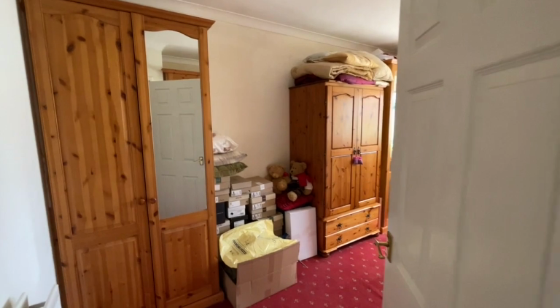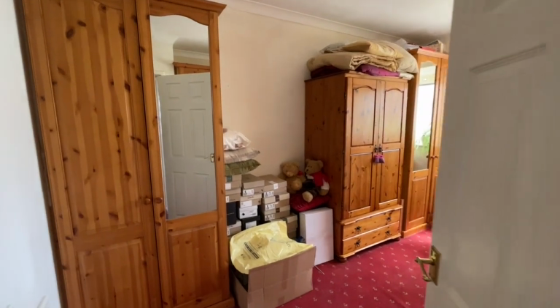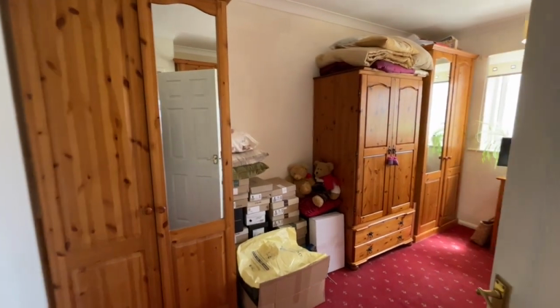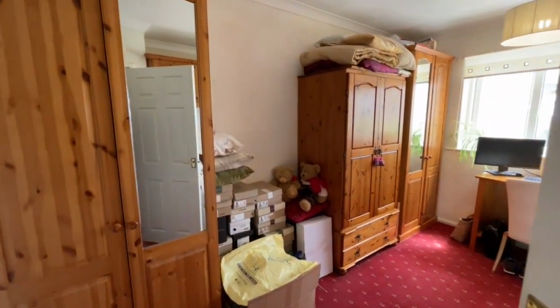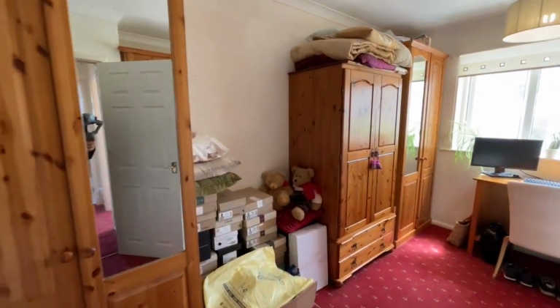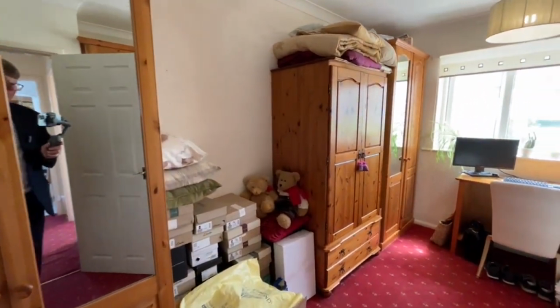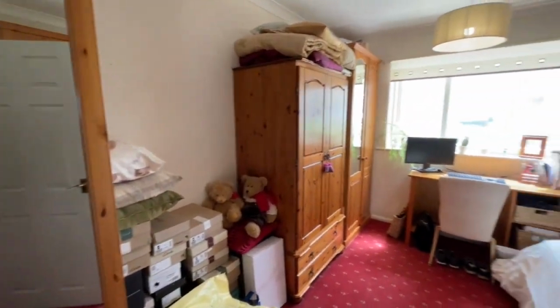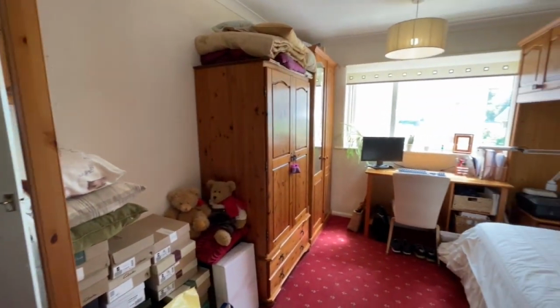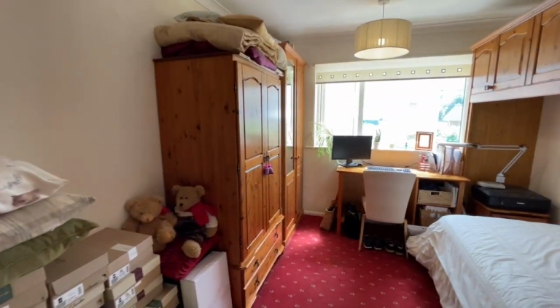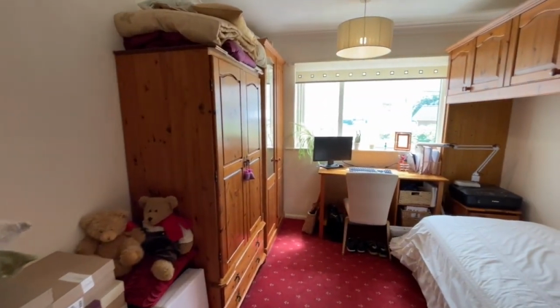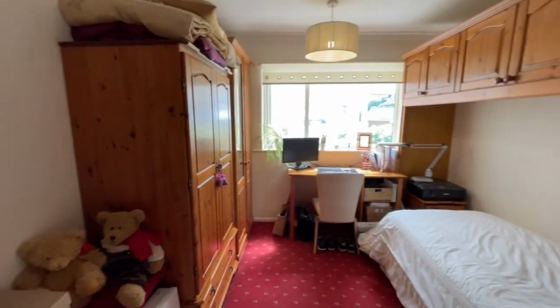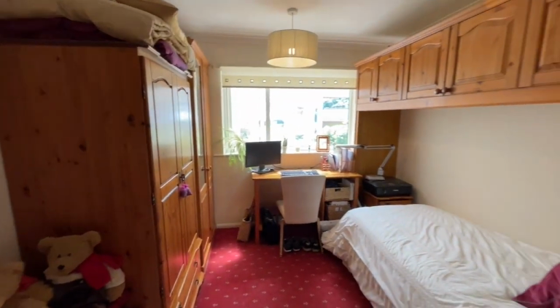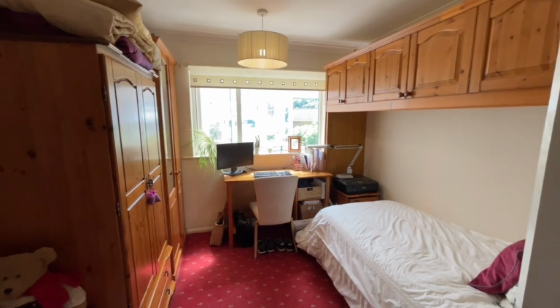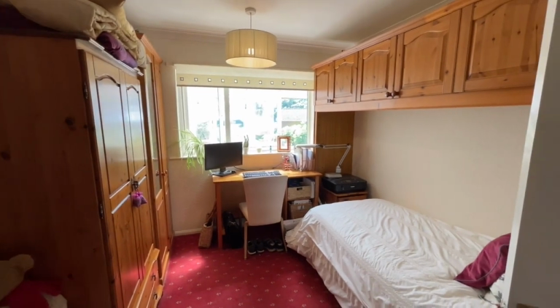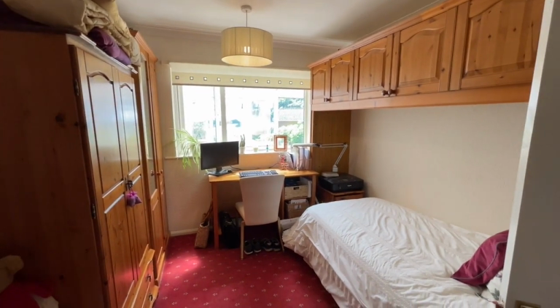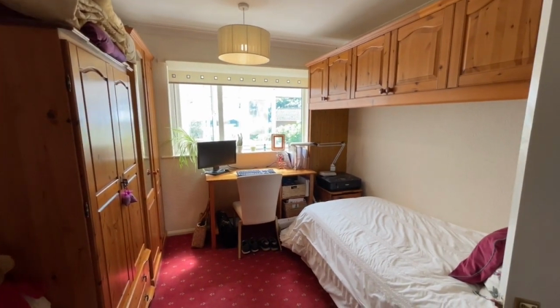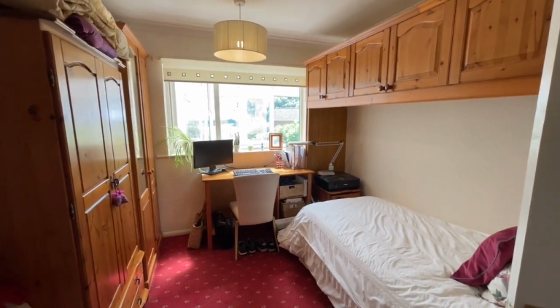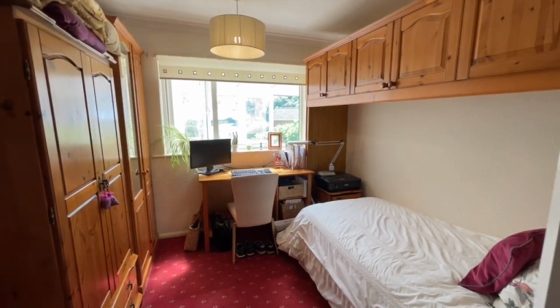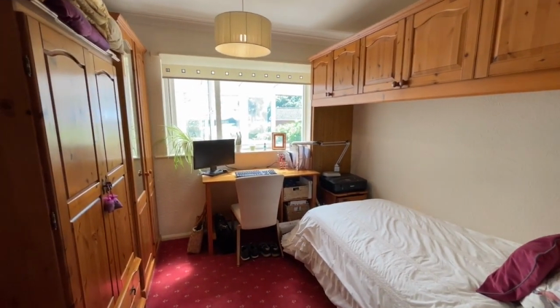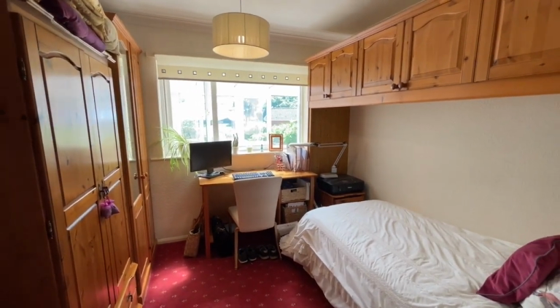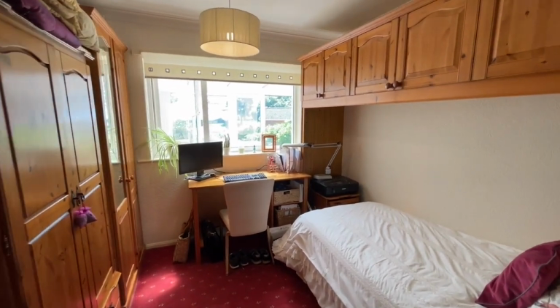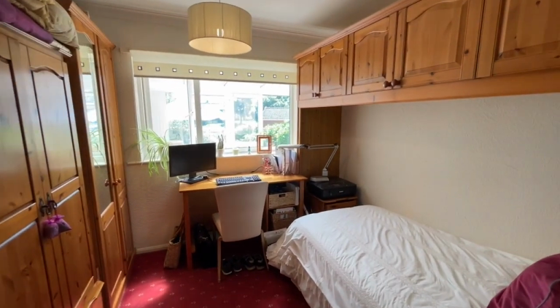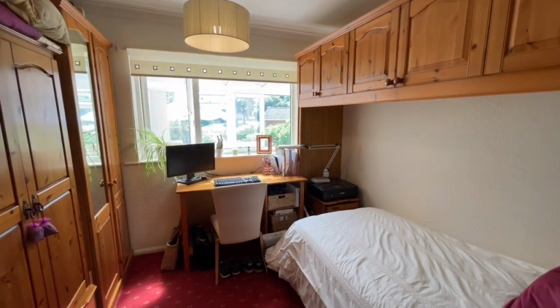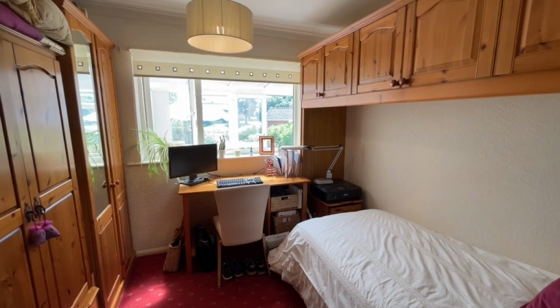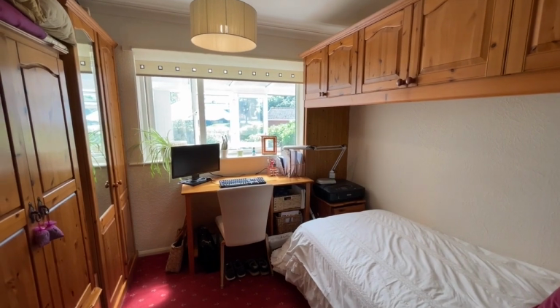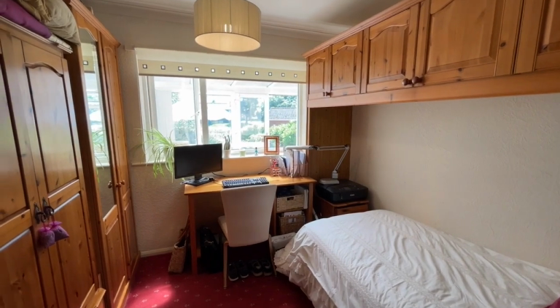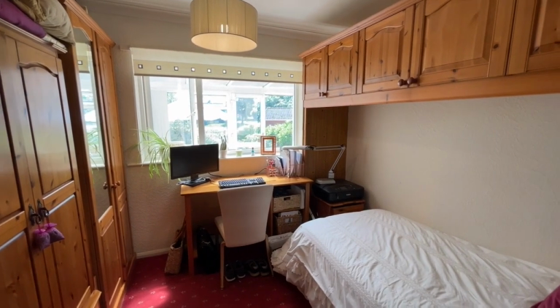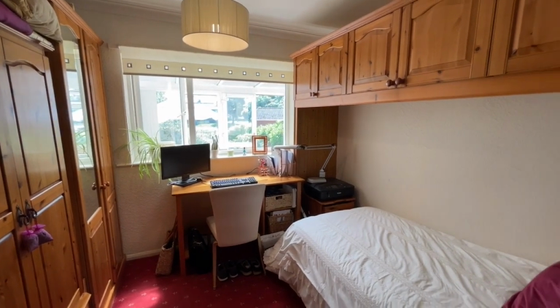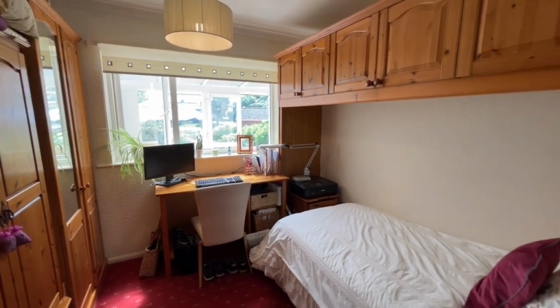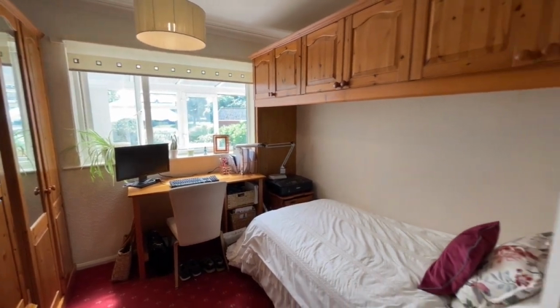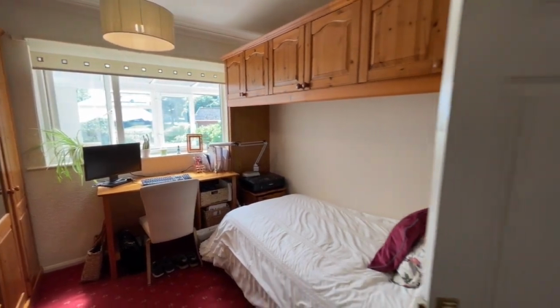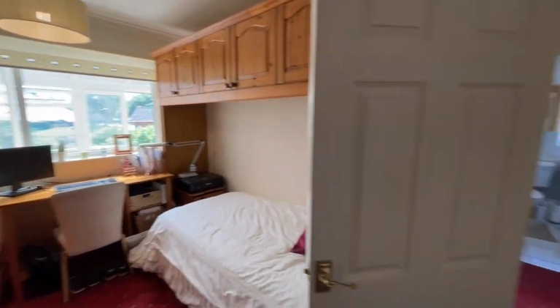Here's the smaller of the two bedrooms. Obviously lots of furniture in it today, but plenty of space definitely. And that window at the far end opens into the conservatory.